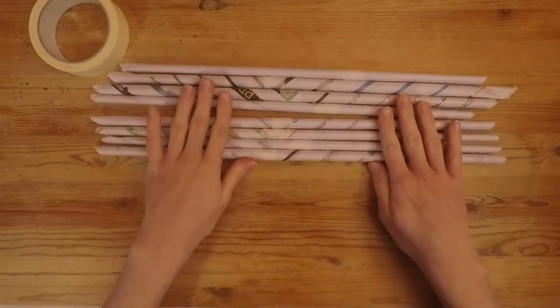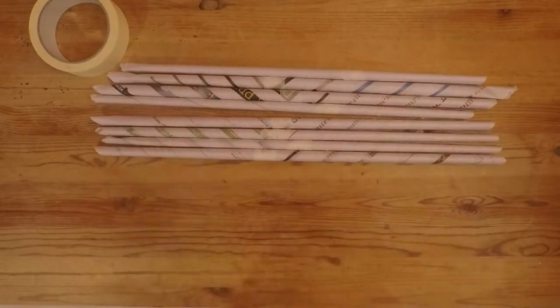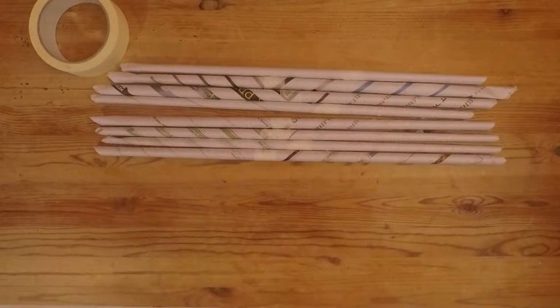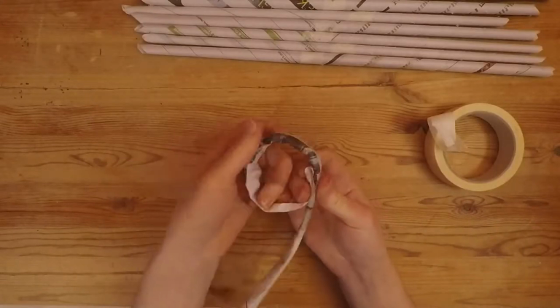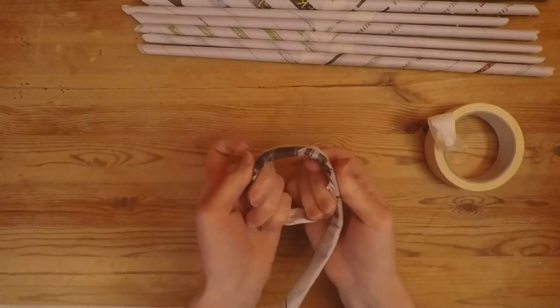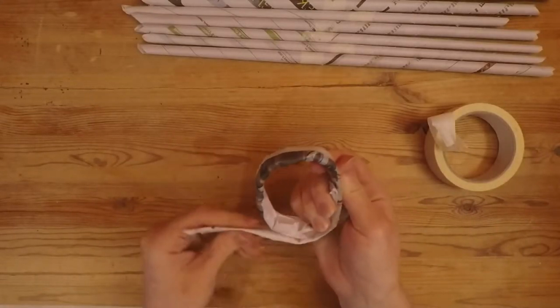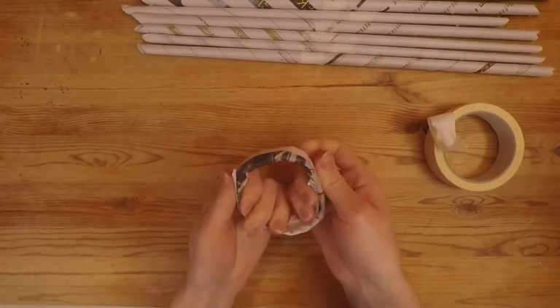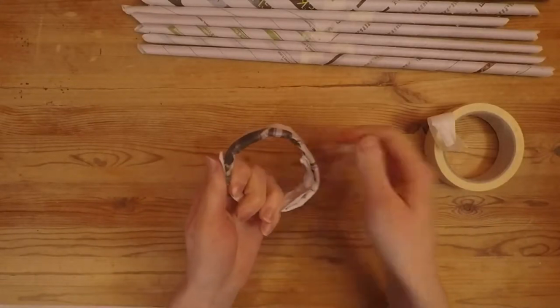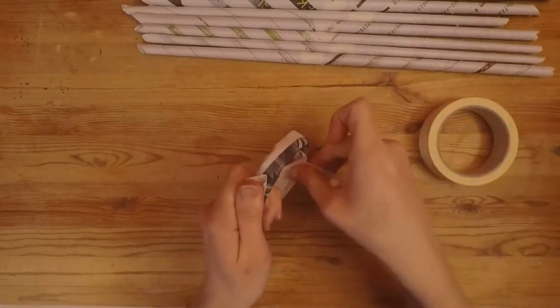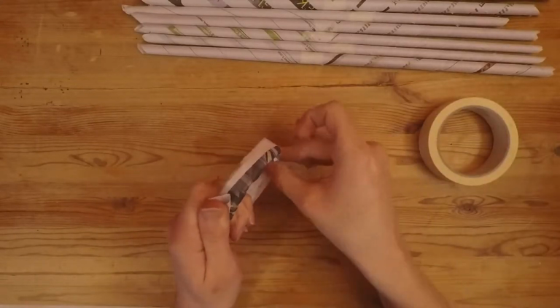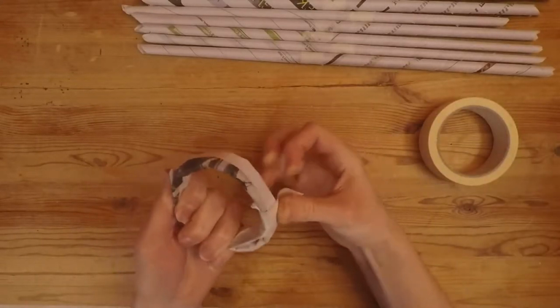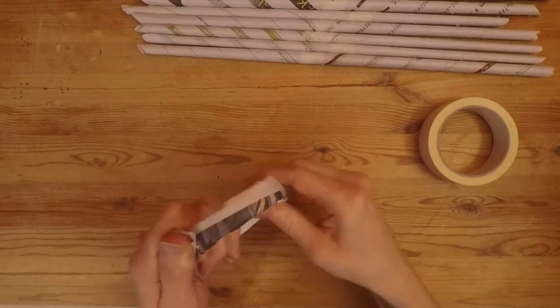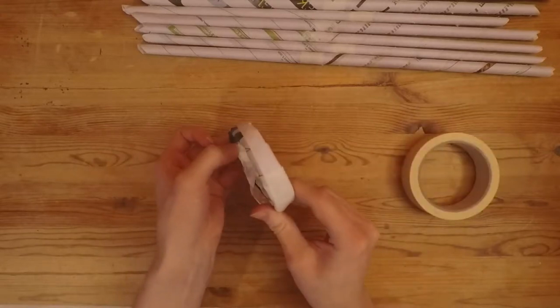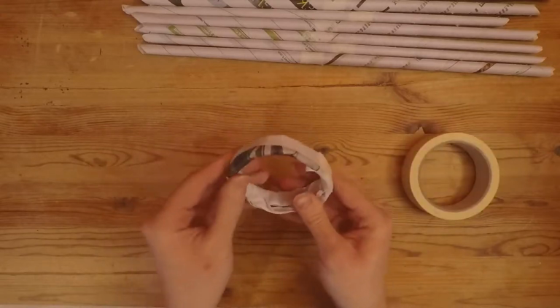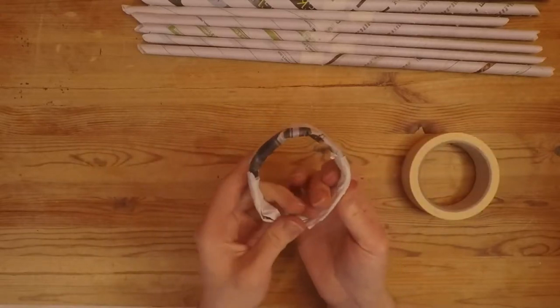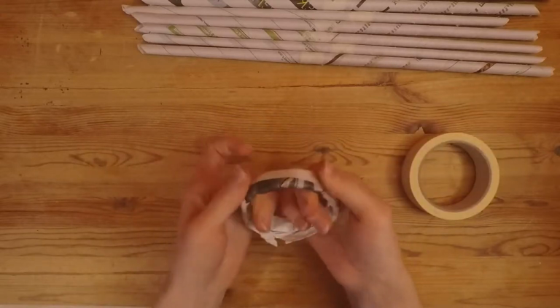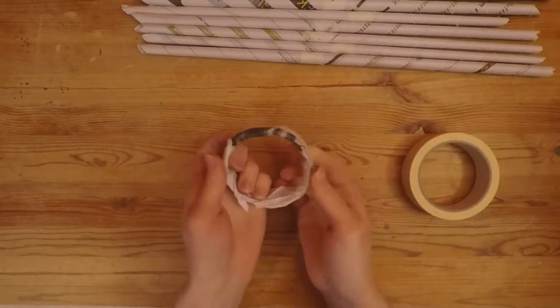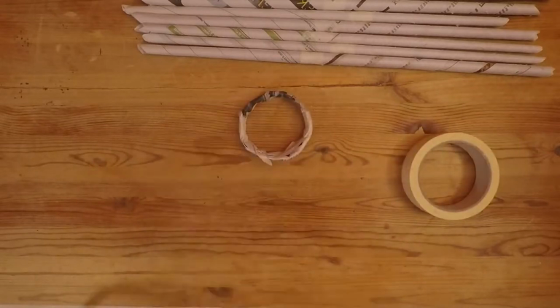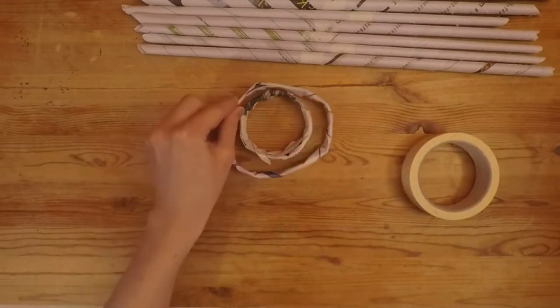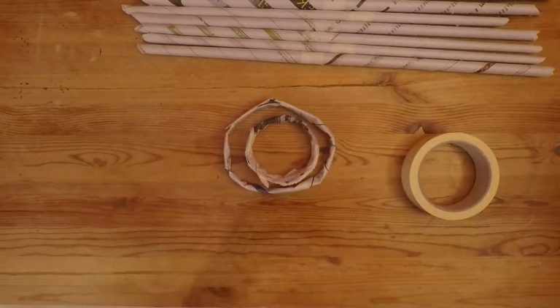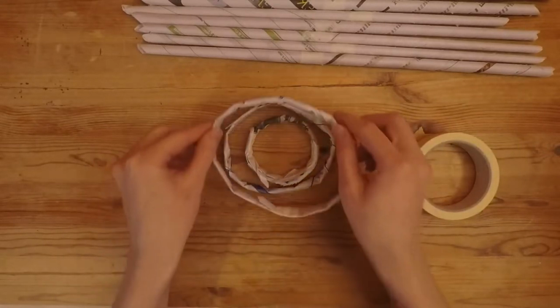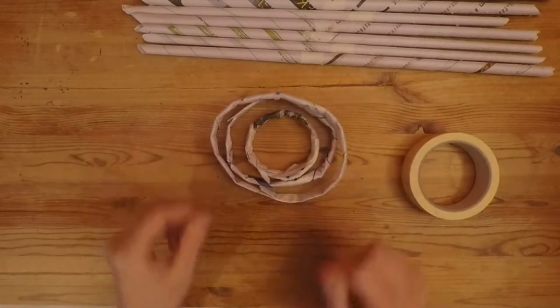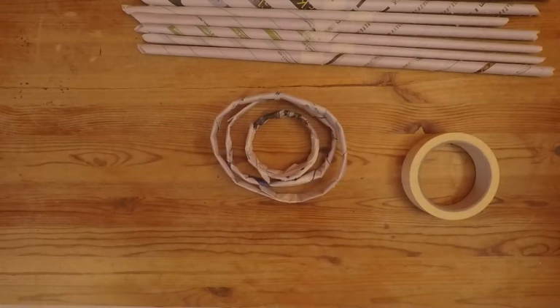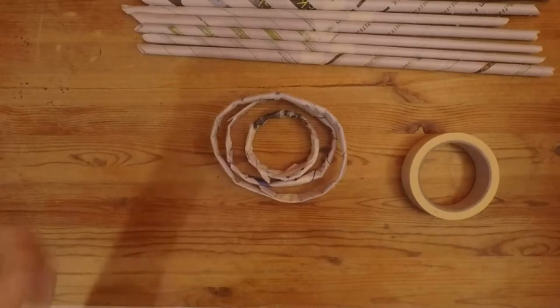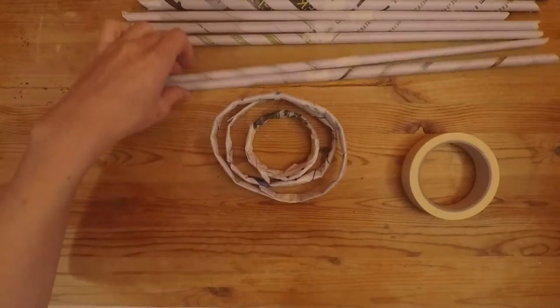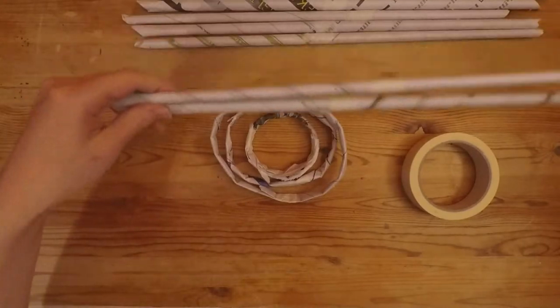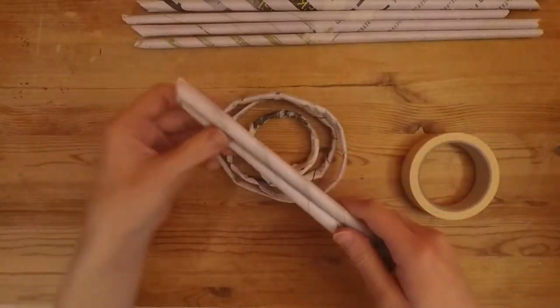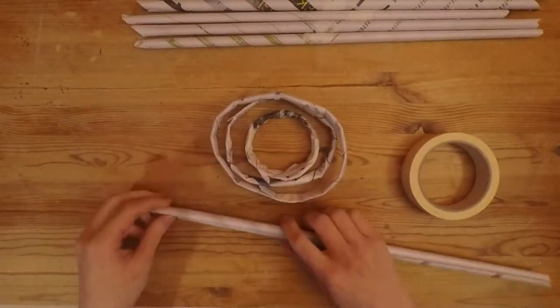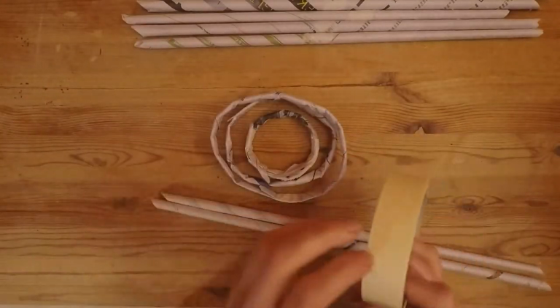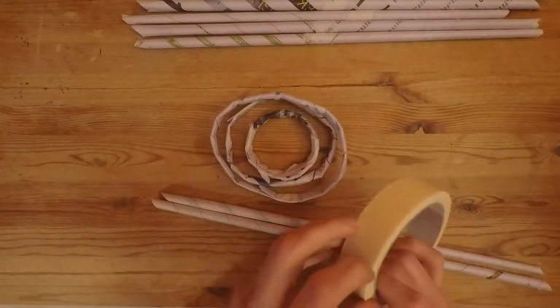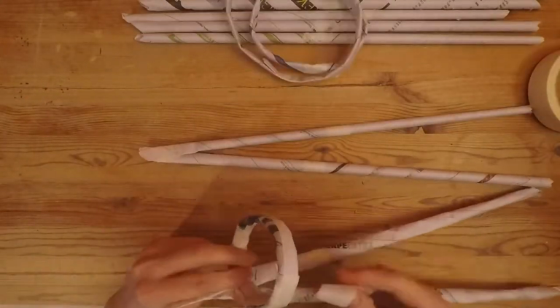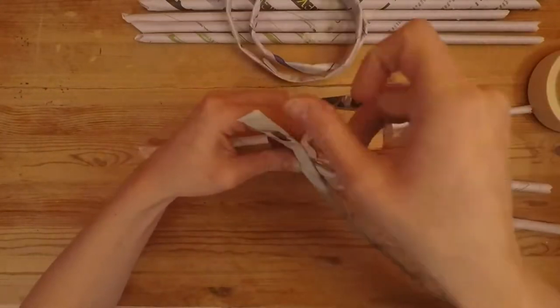Now you can start building. Use tape to attach your paper rolls together. Bend them into the shapes you want and start building up a 3D structure. Now we're creating the framework of our bird.